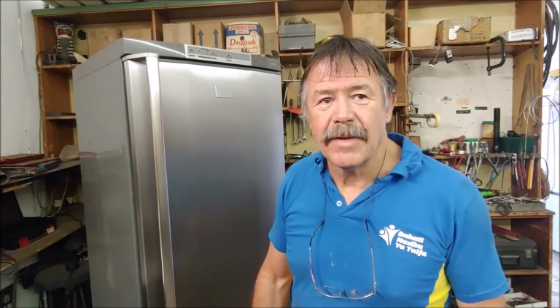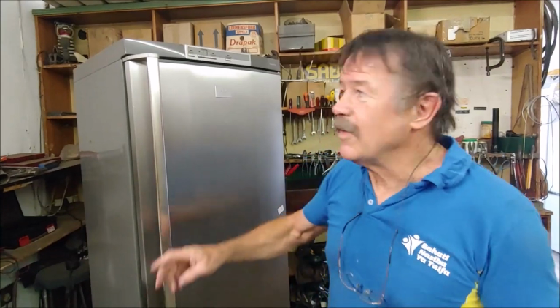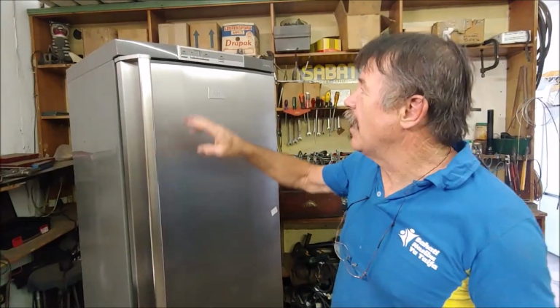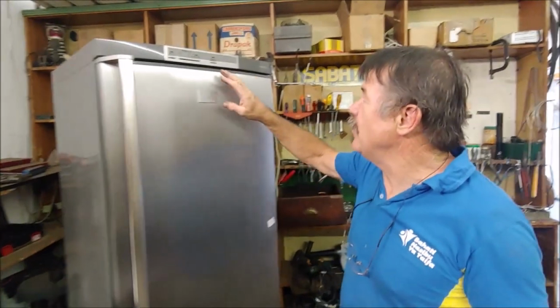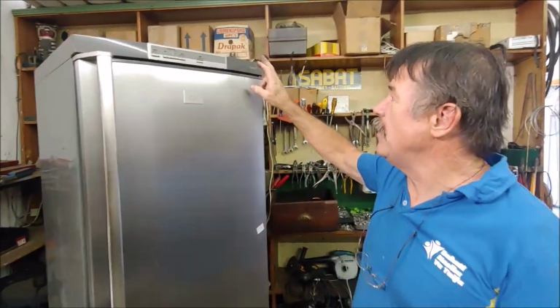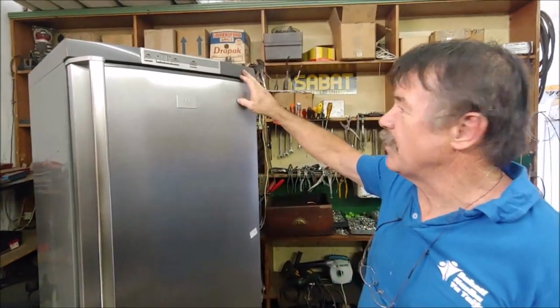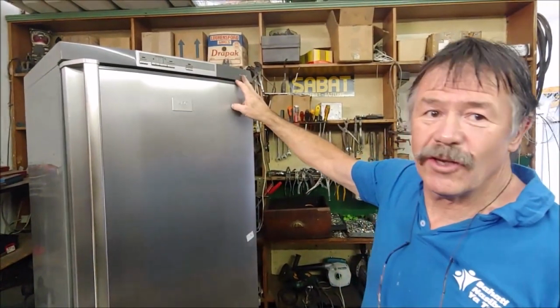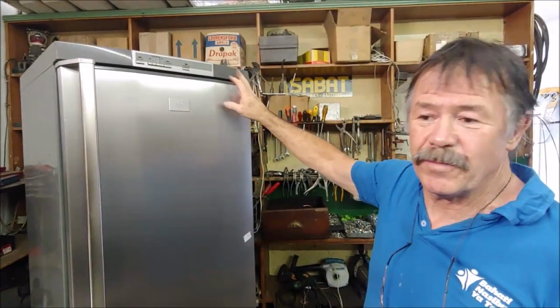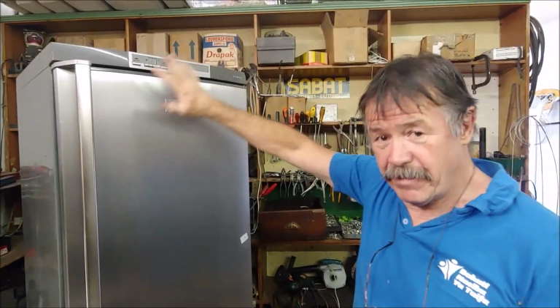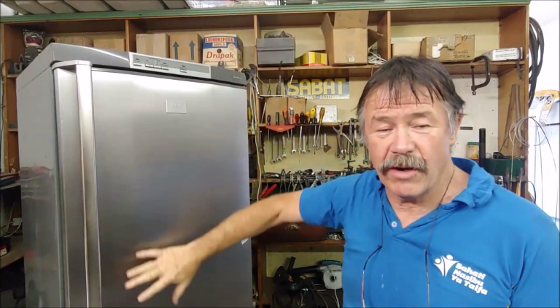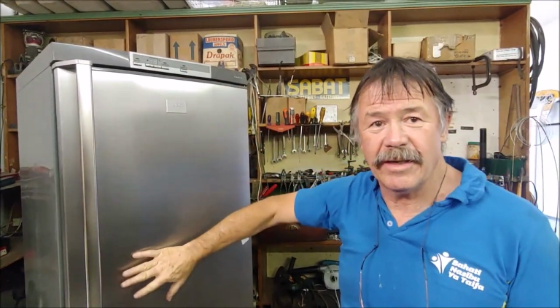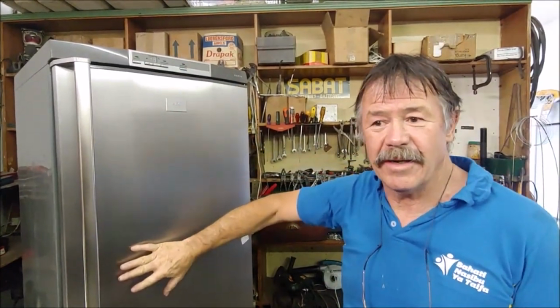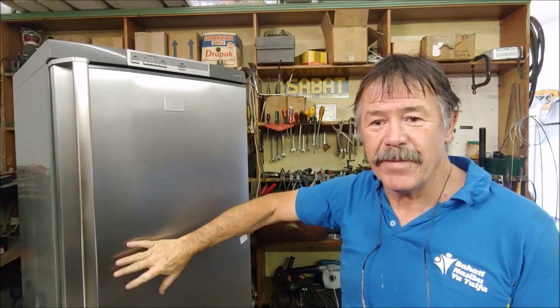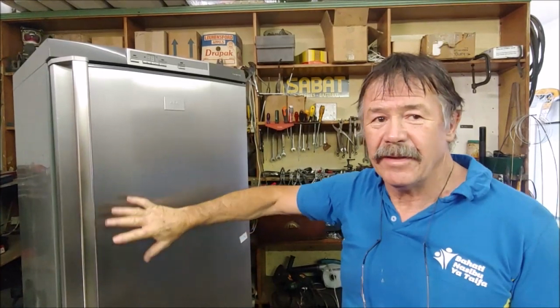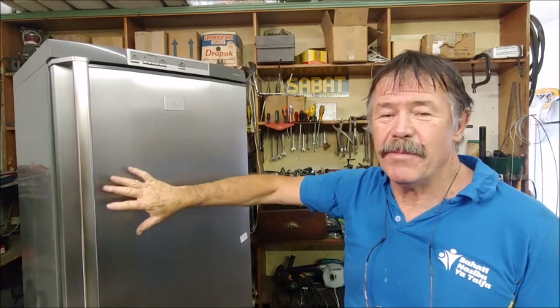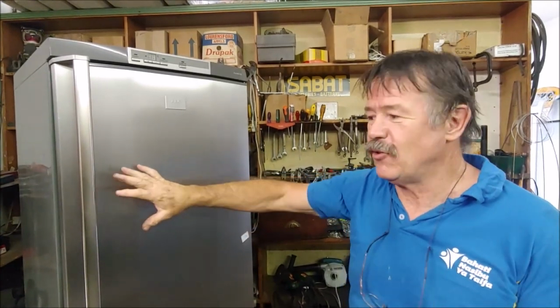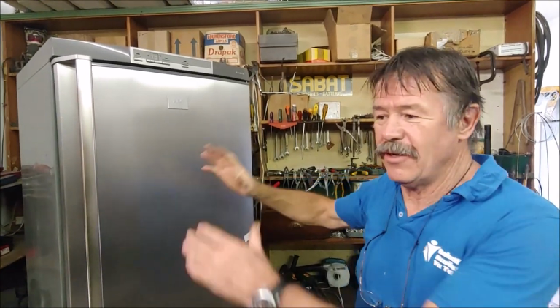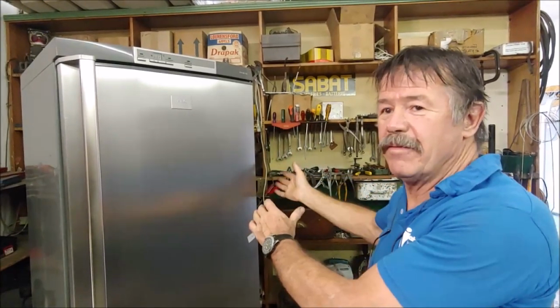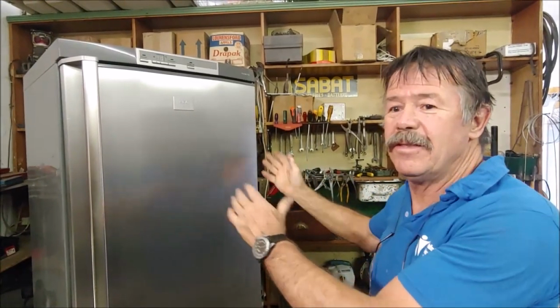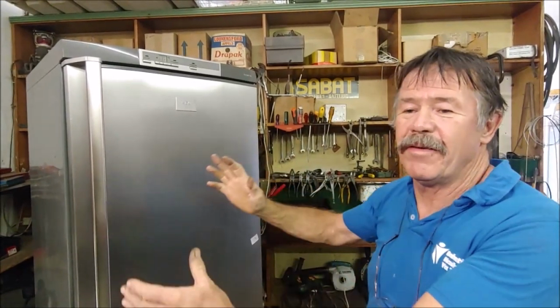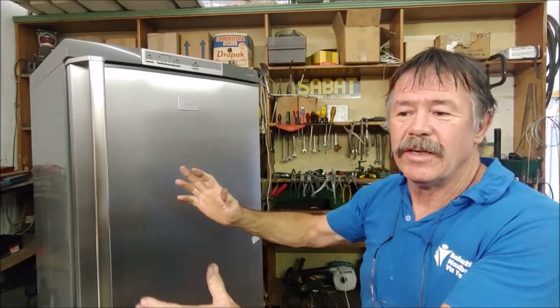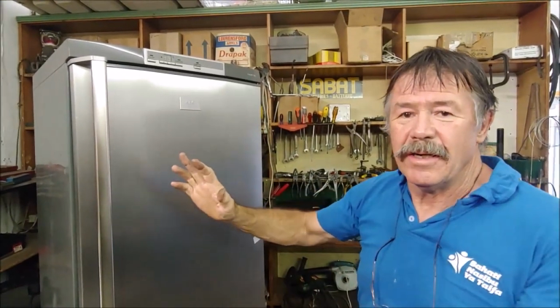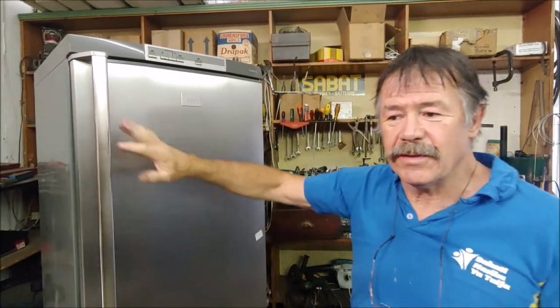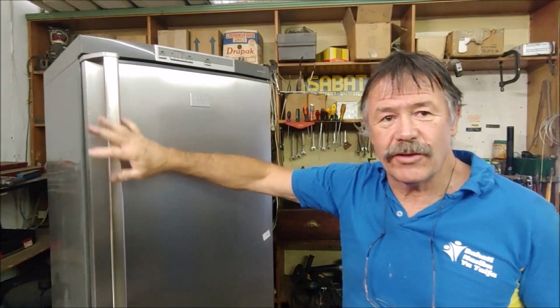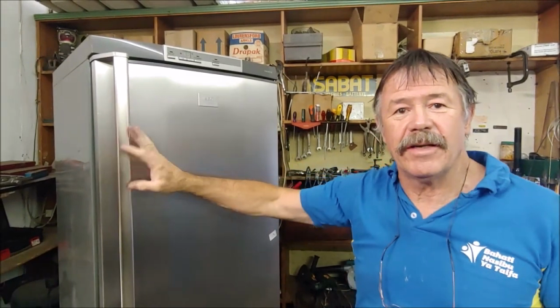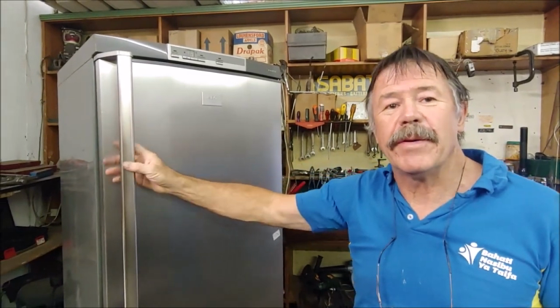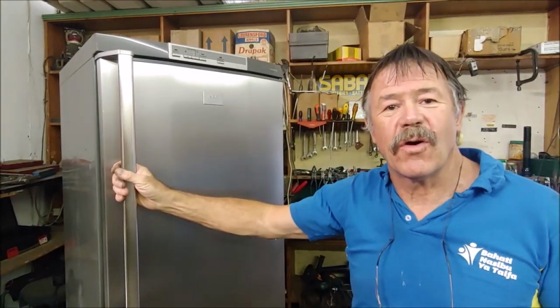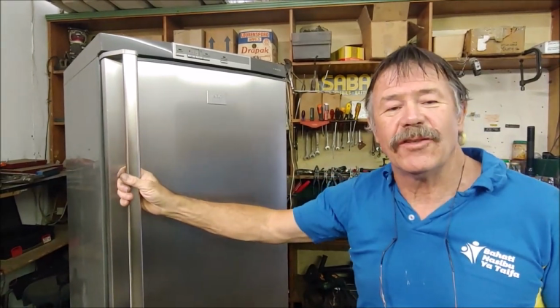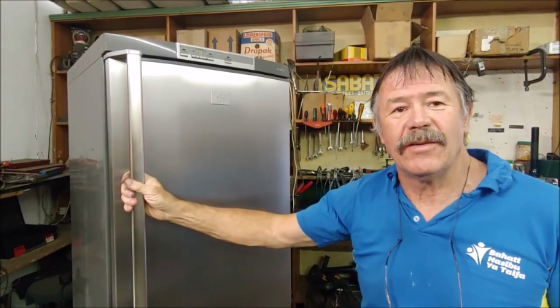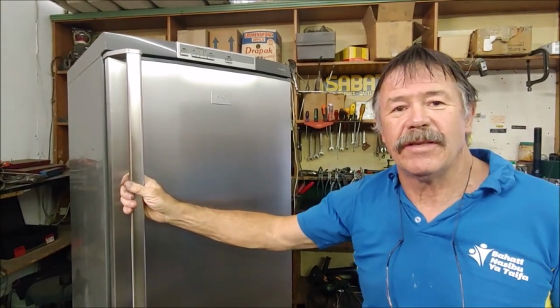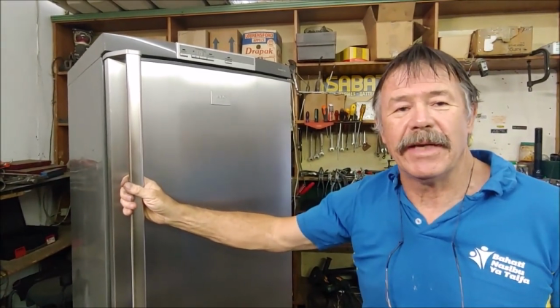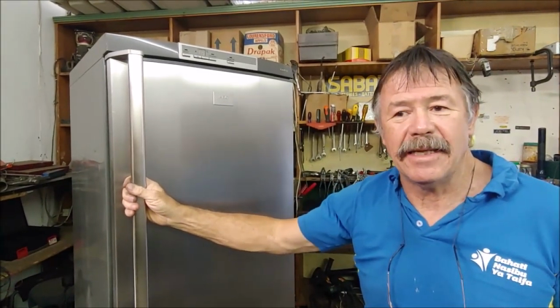This is an AEG Santo fridge only — they come in a matching set, where you get the freezer and the fridge together. This fridge has got an evaporator coil inside which developed a gas leak.